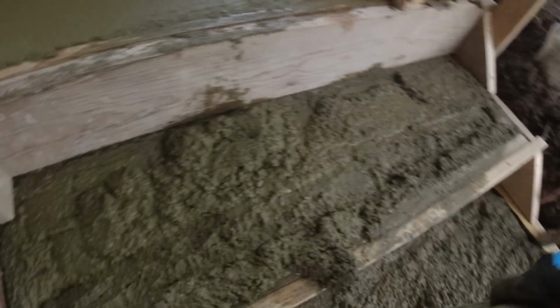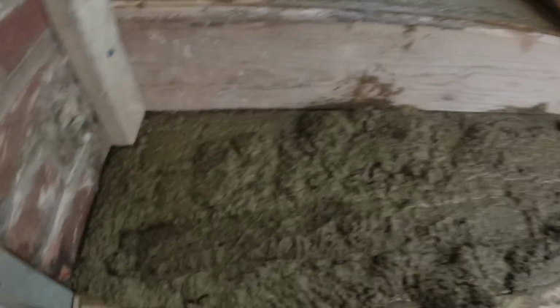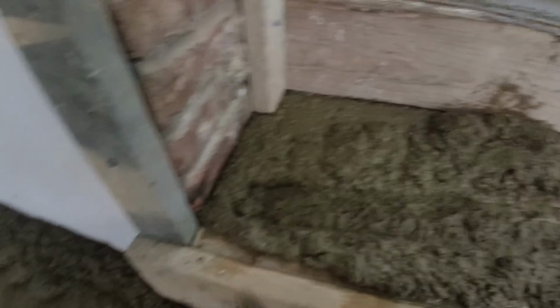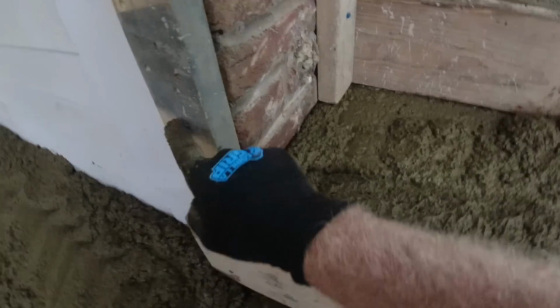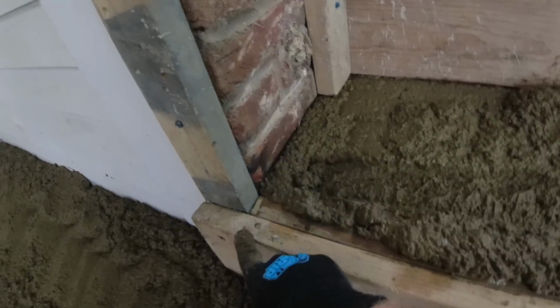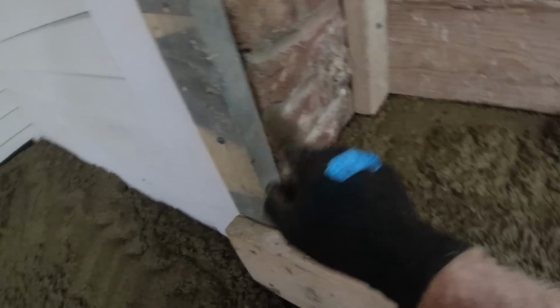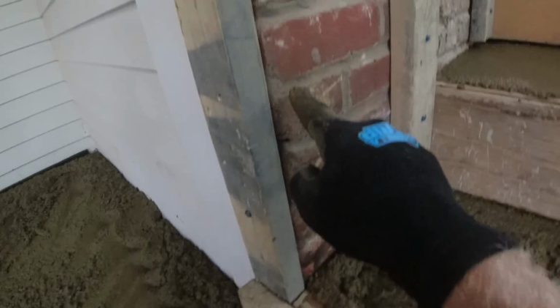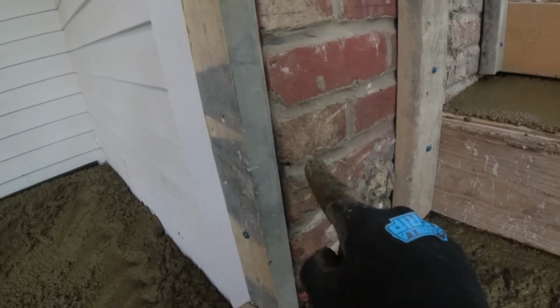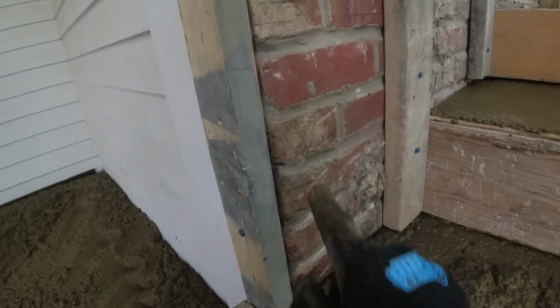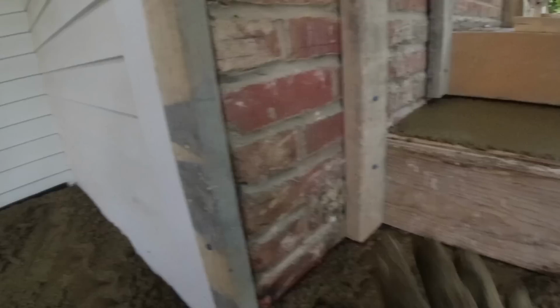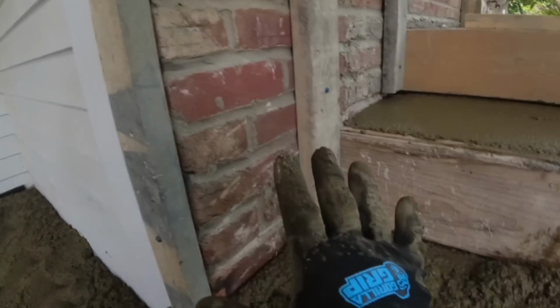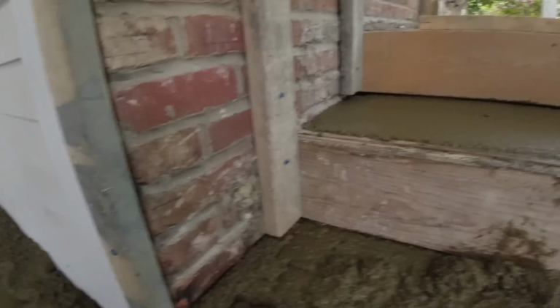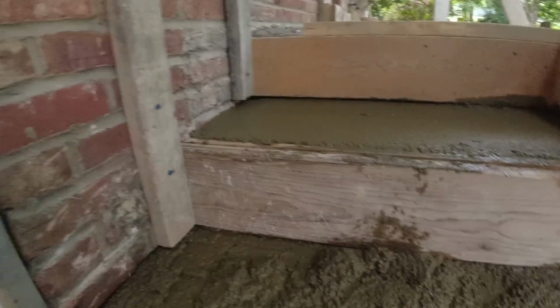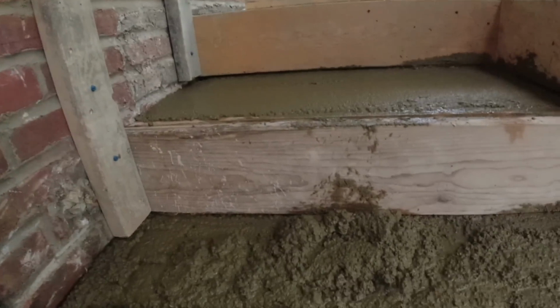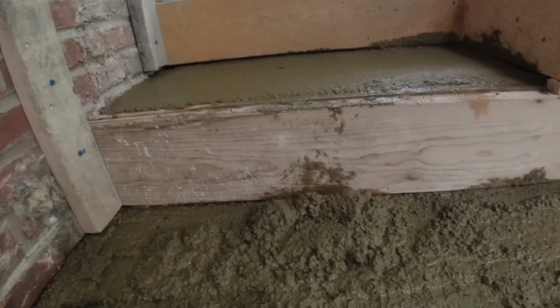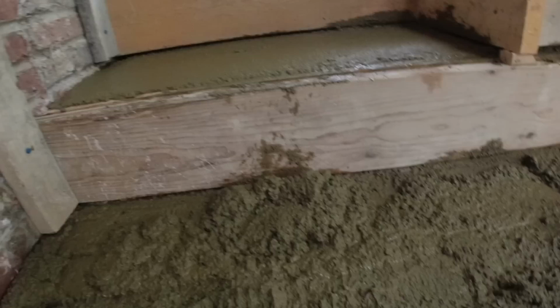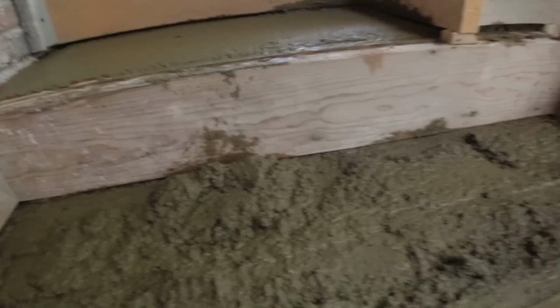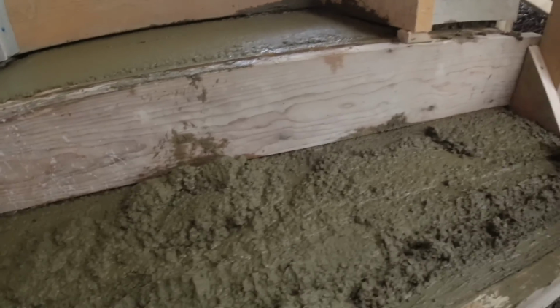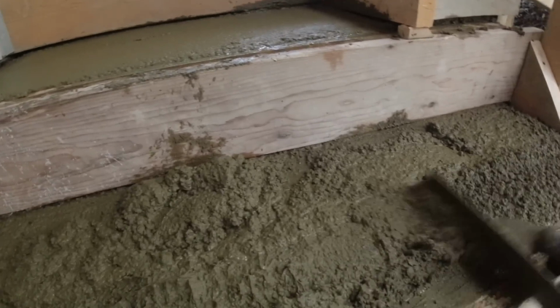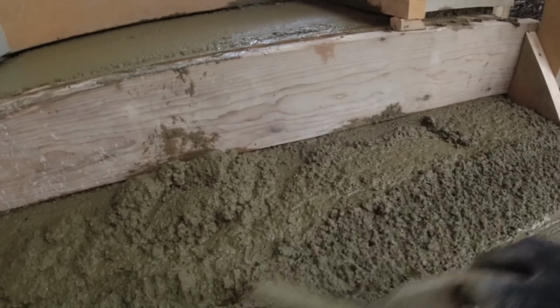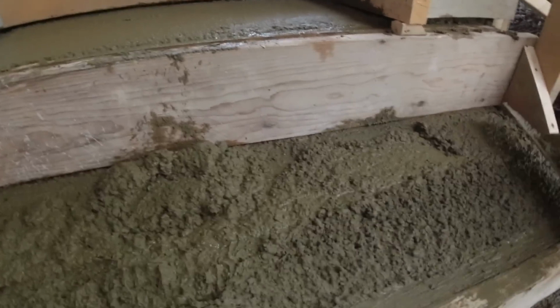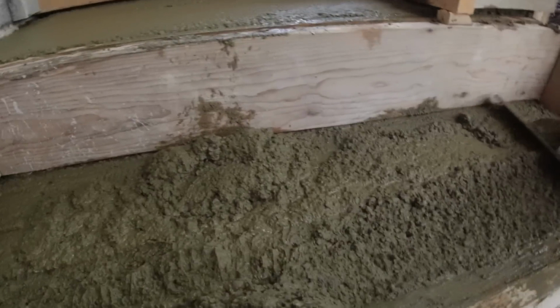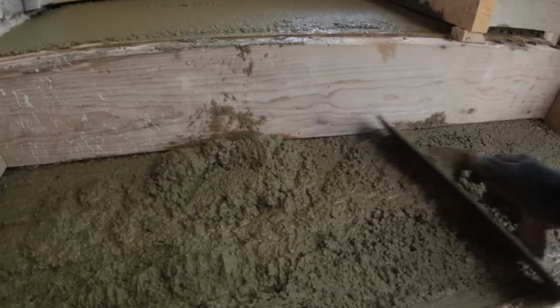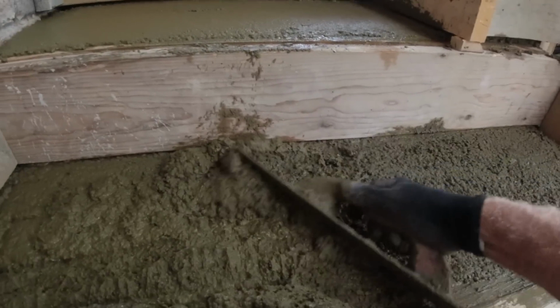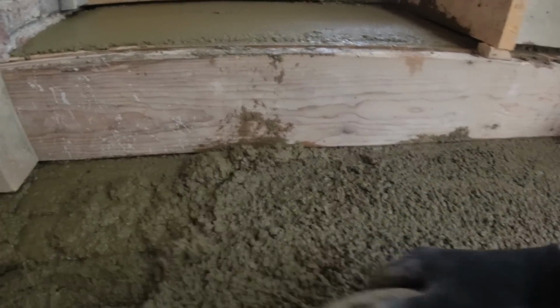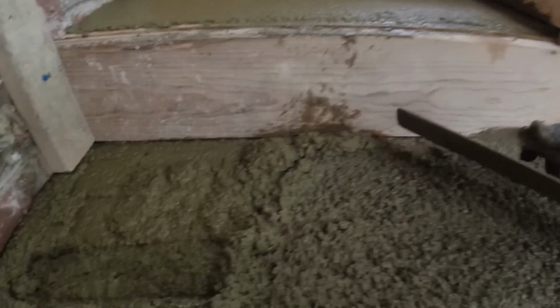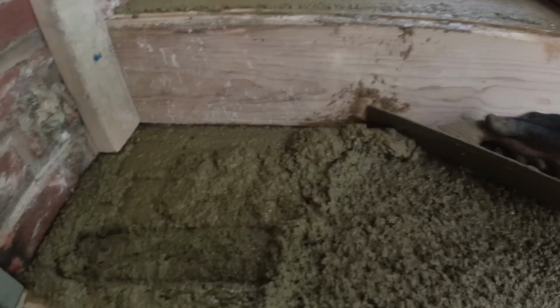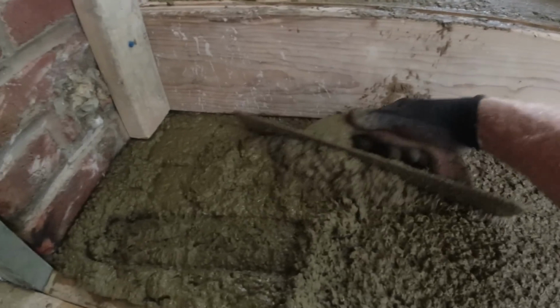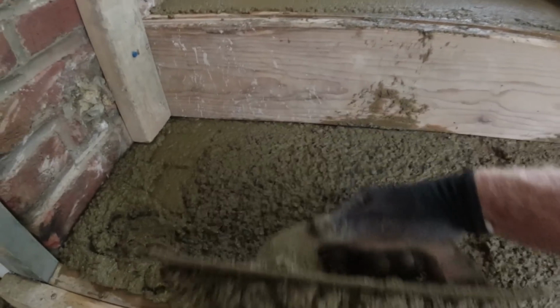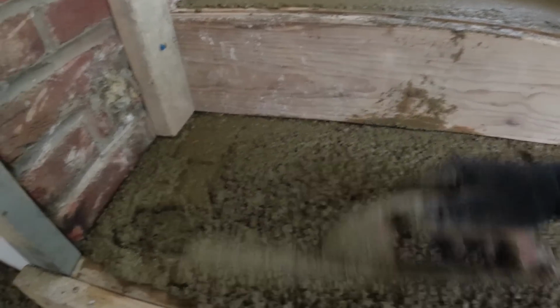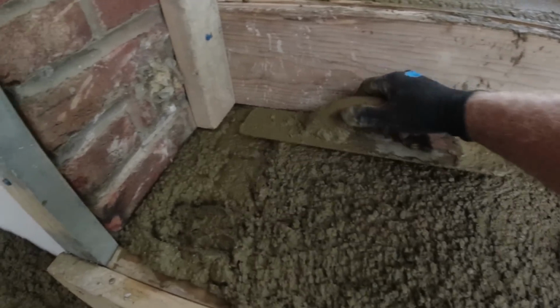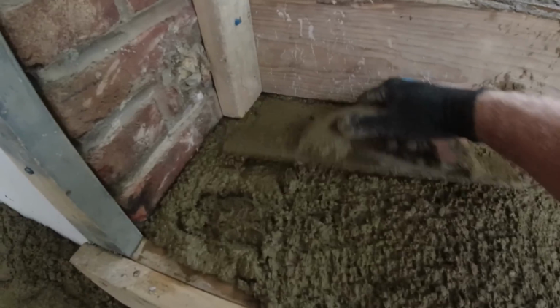I only have a couple of tap cons in this old mortar holding, so I'm not going to do any tapping or vibration in it. So far so good and all the weight is on it.